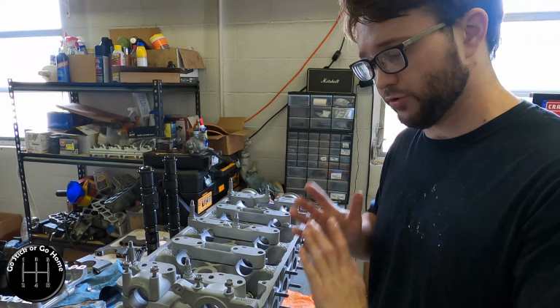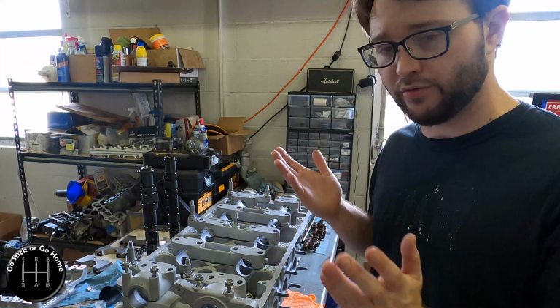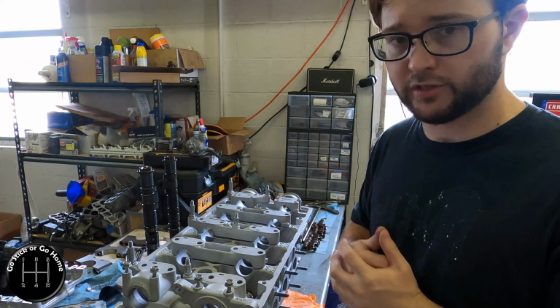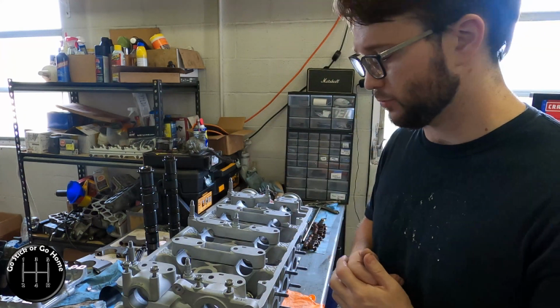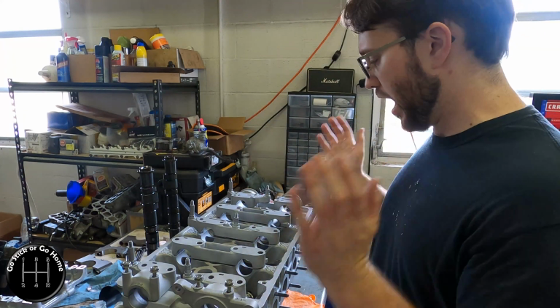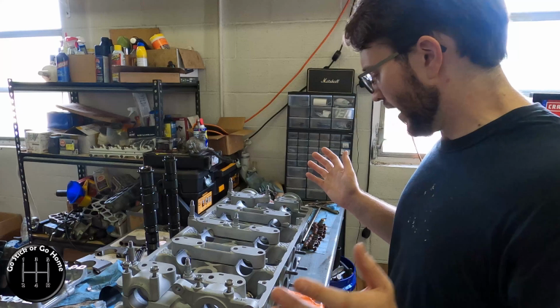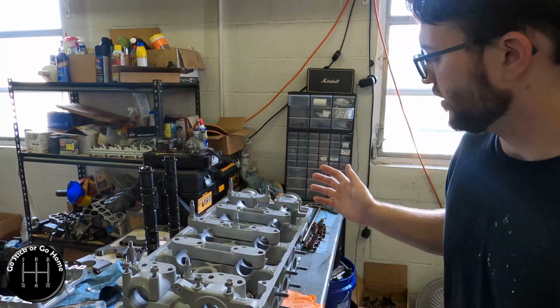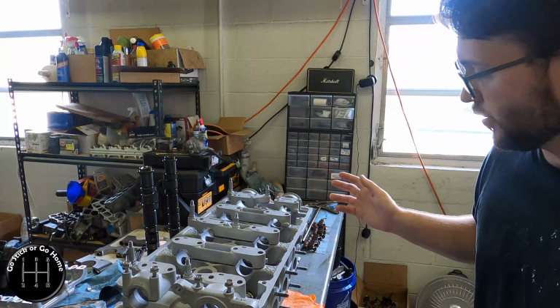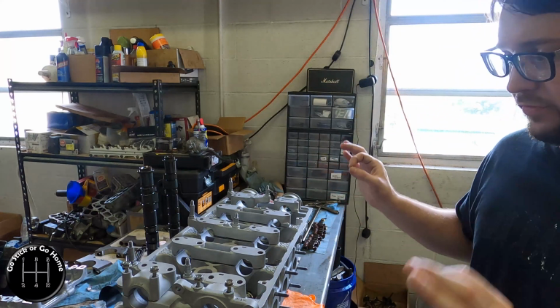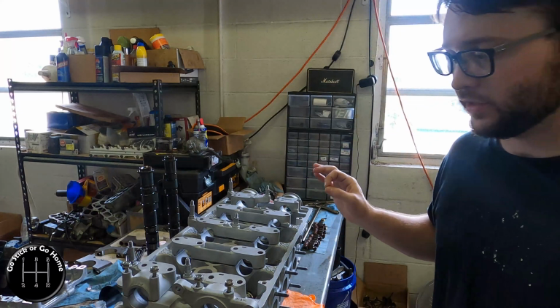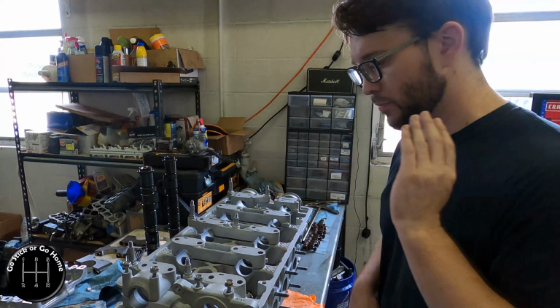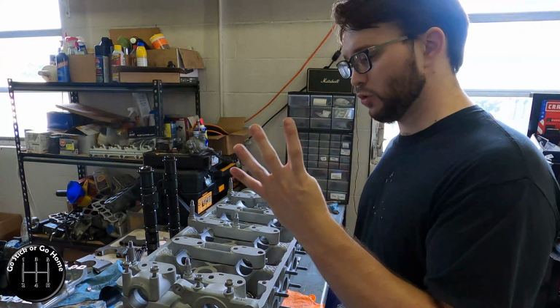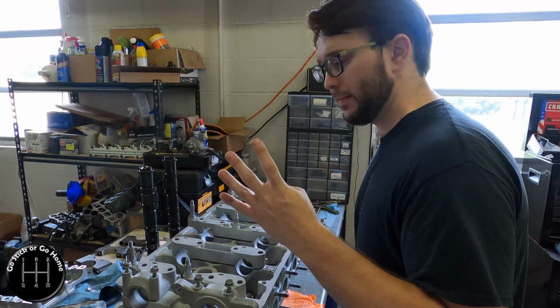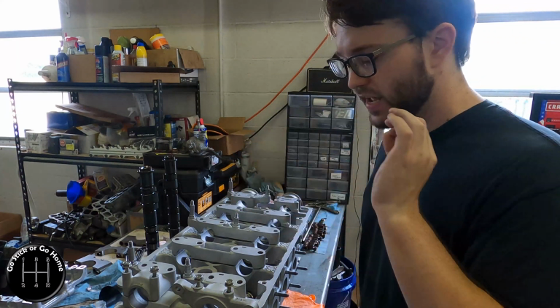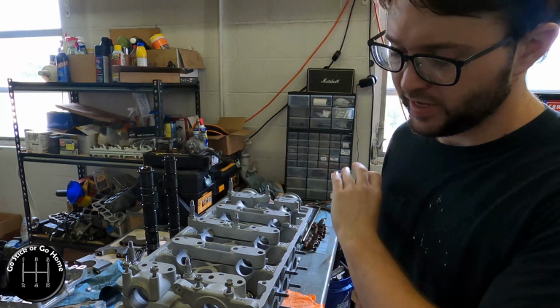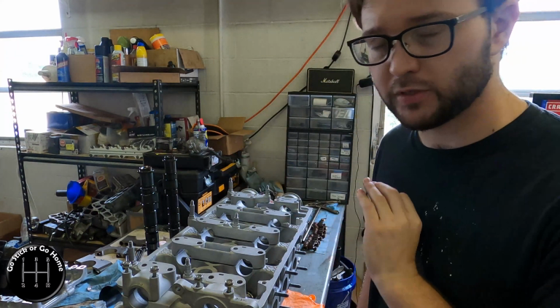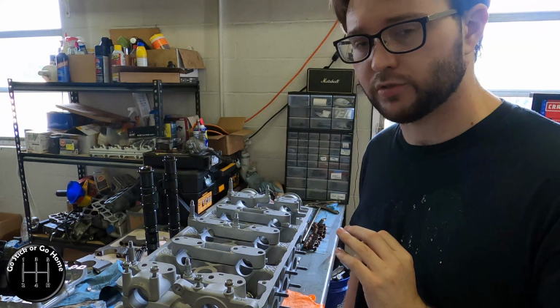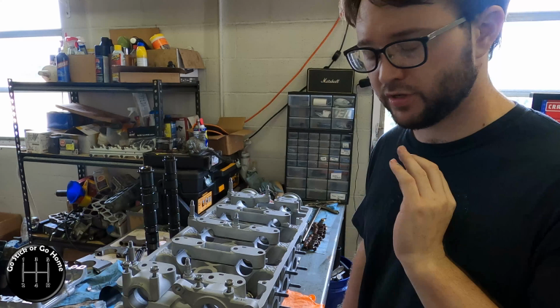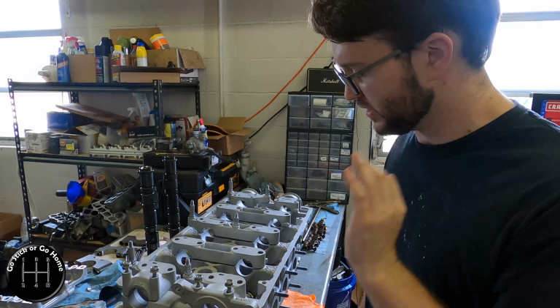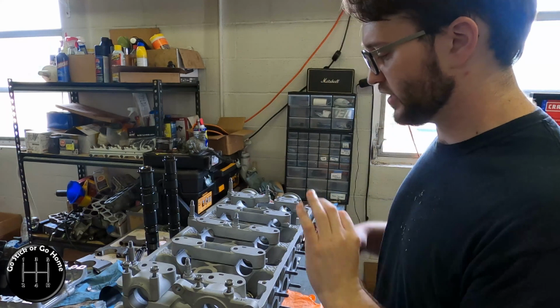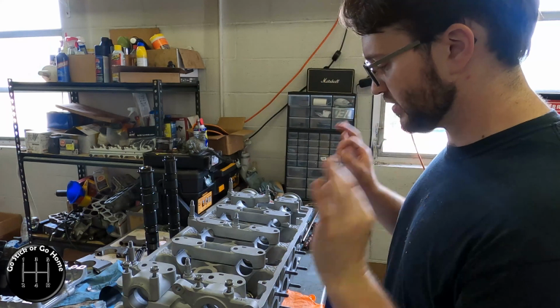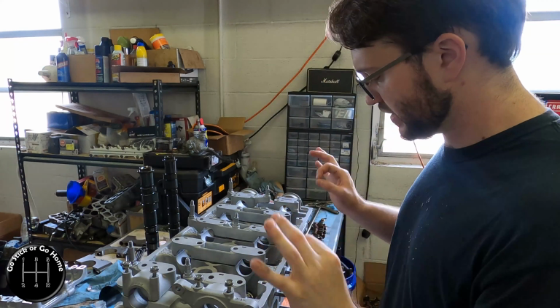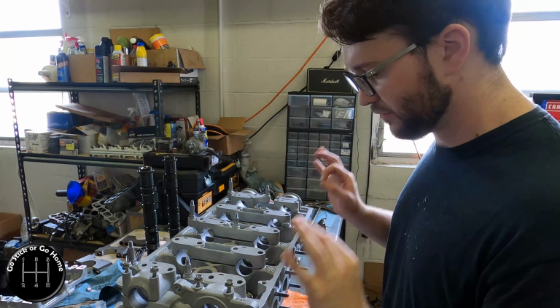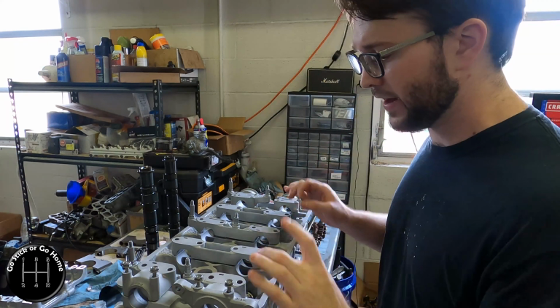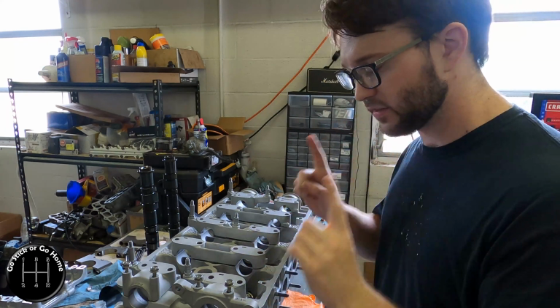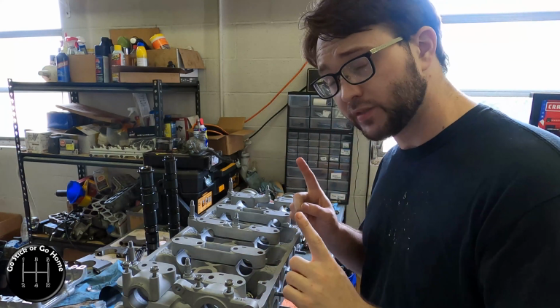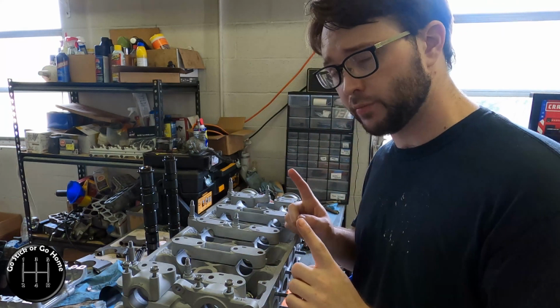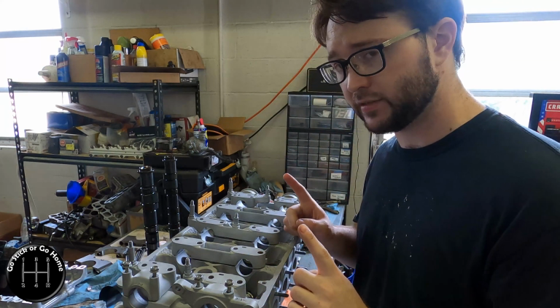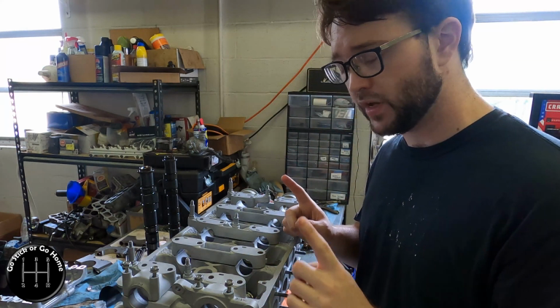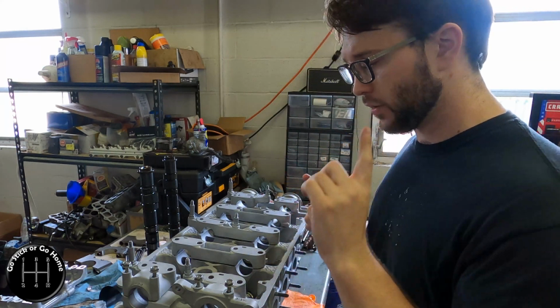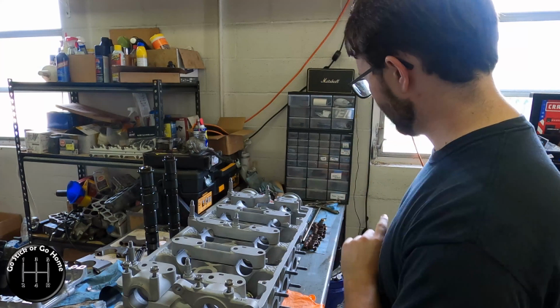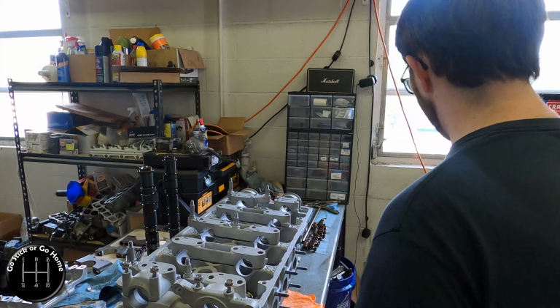Either way, the verdict from four shops and the engine builders association themselves is that this is fine, as long as it was soda blasted.